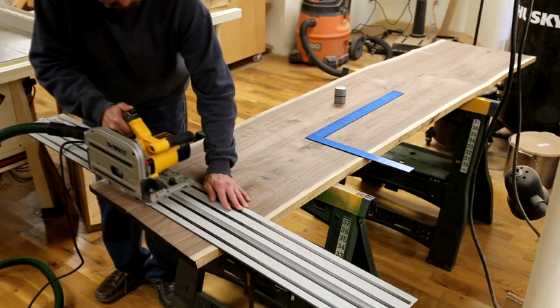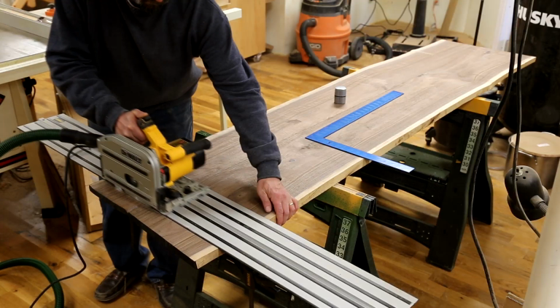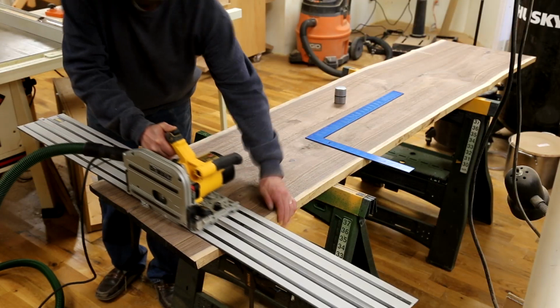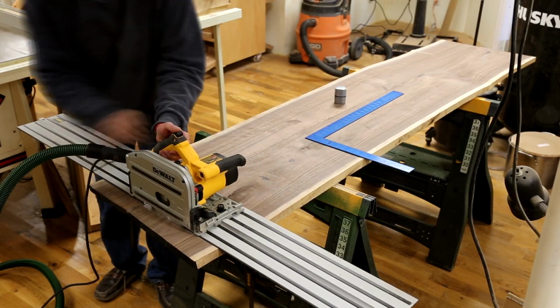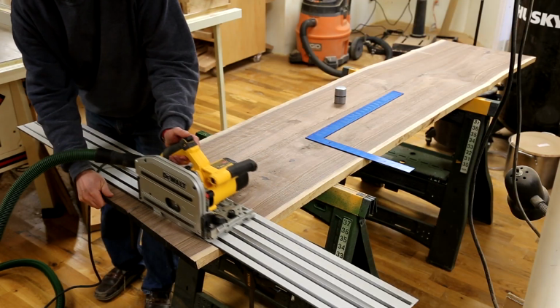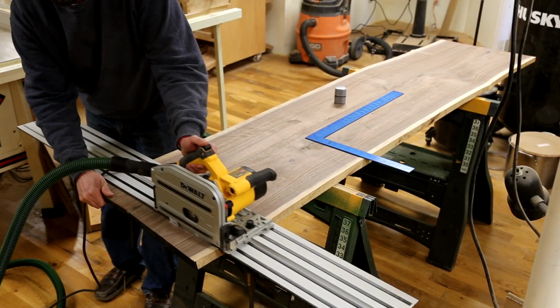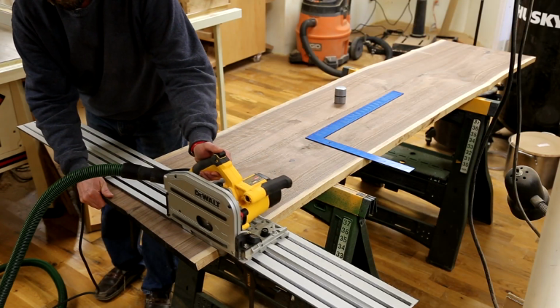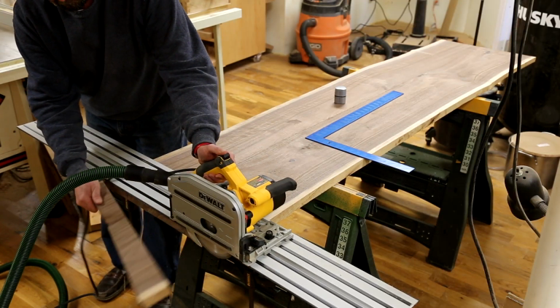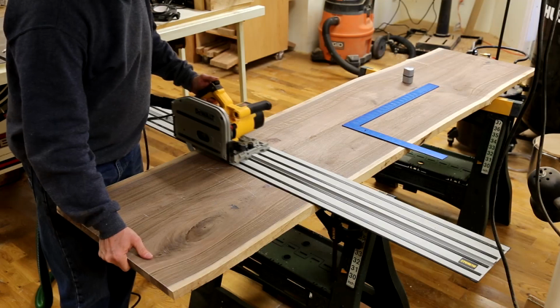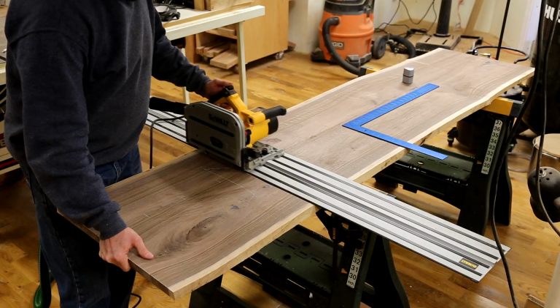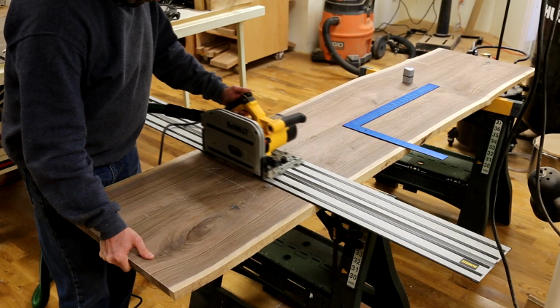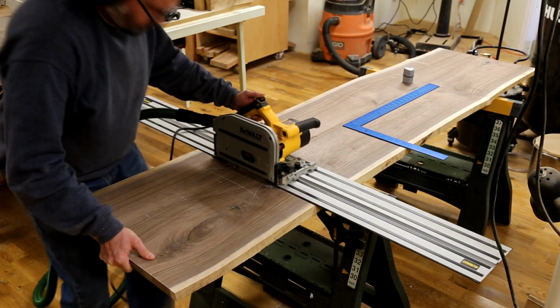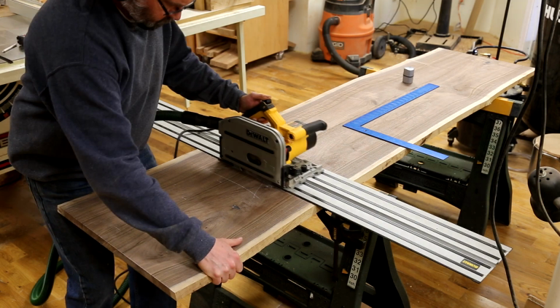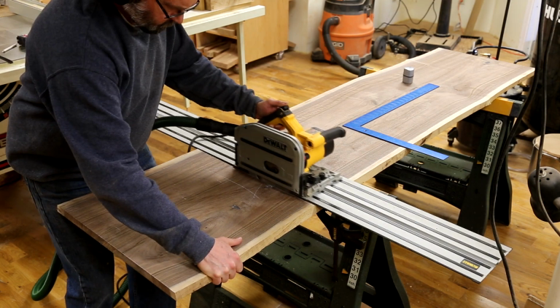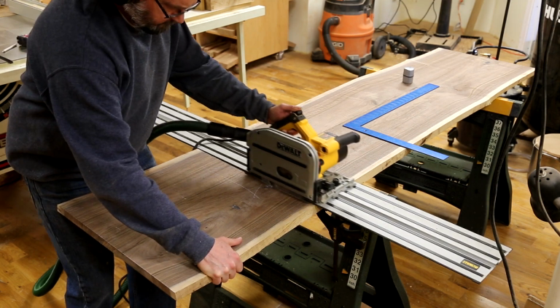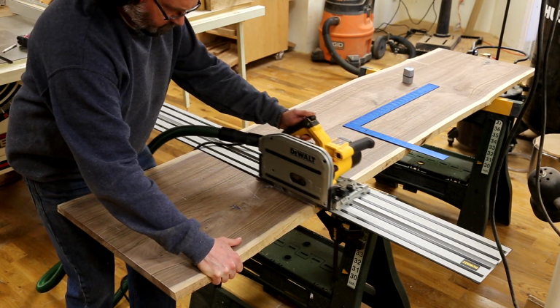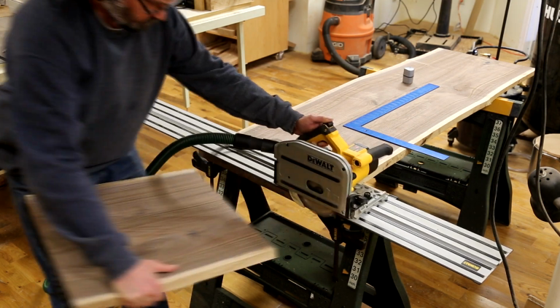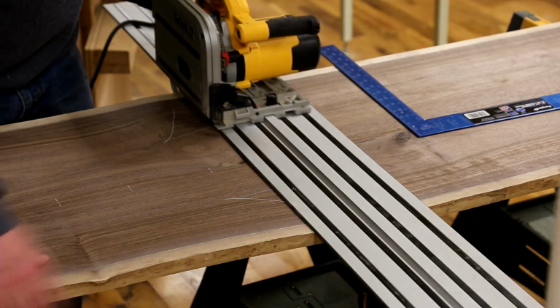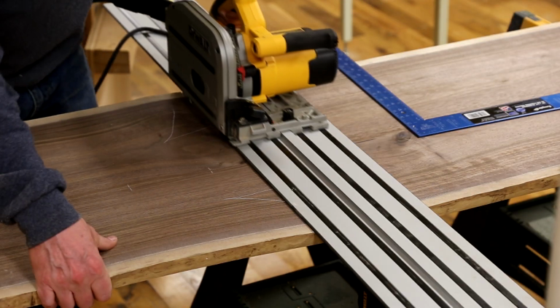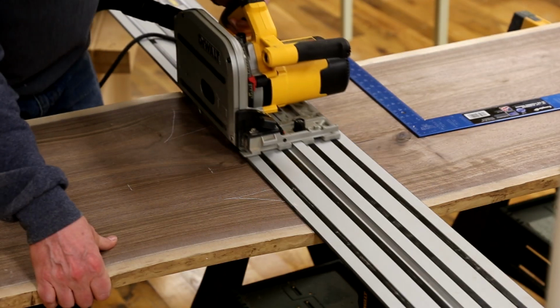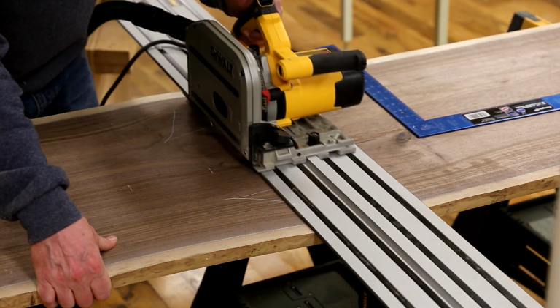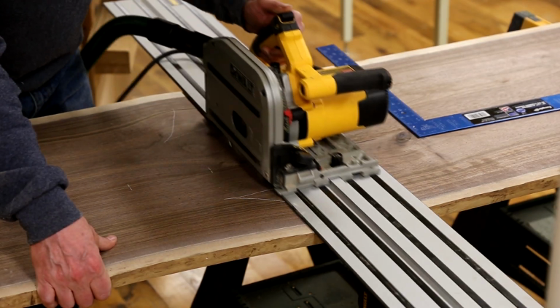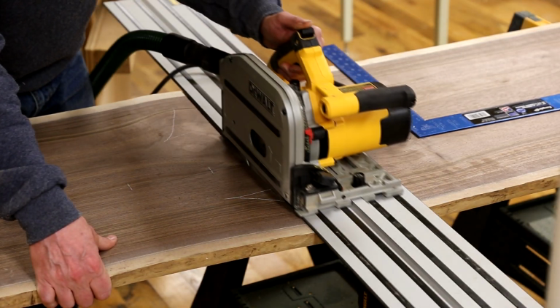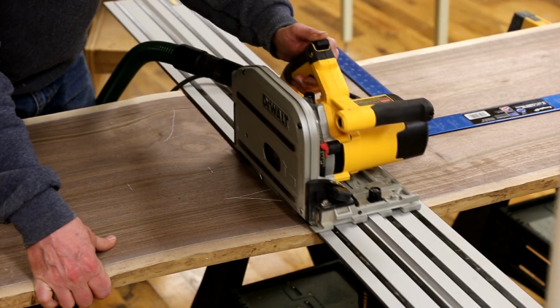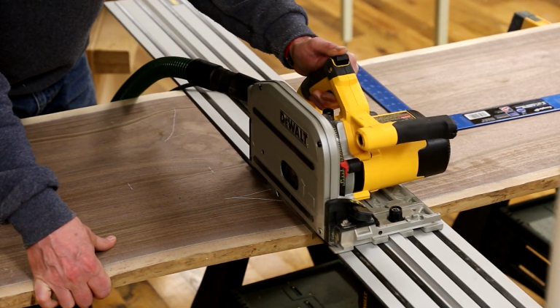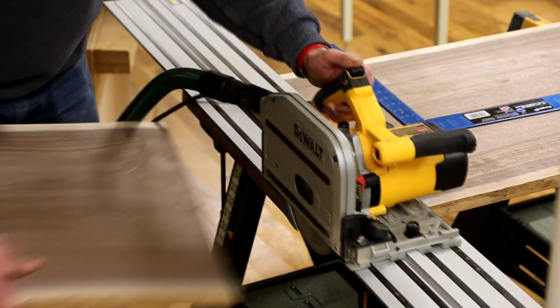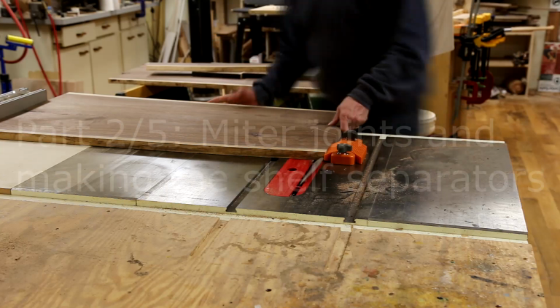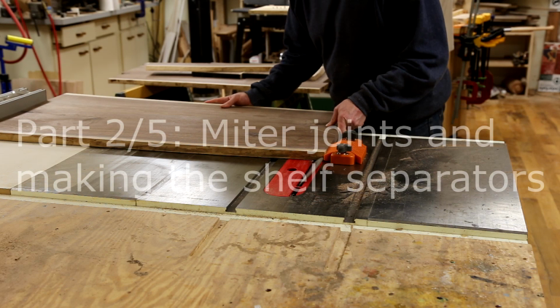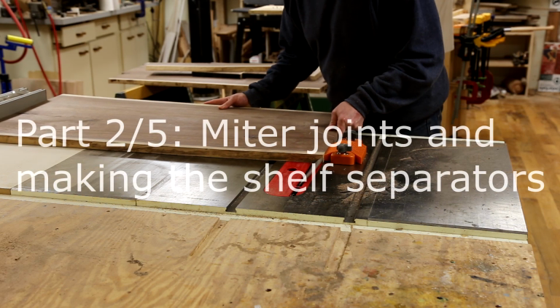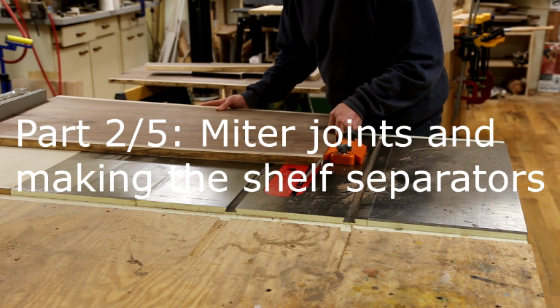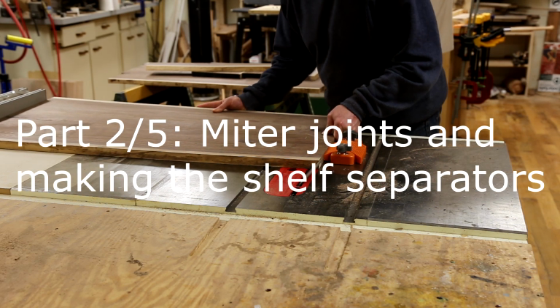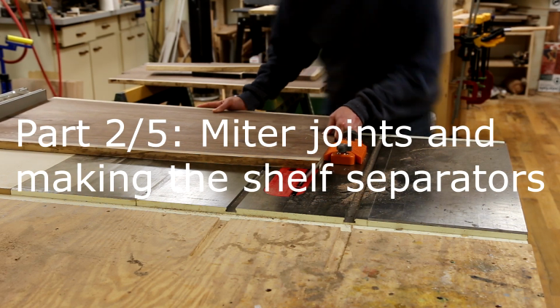After the glue was dry, I trimmed the end square and then cut off the two end pieces that are going to waterfall down the side with continuous grain wrapping all the way around the table.